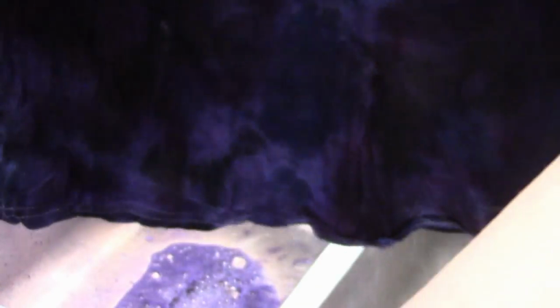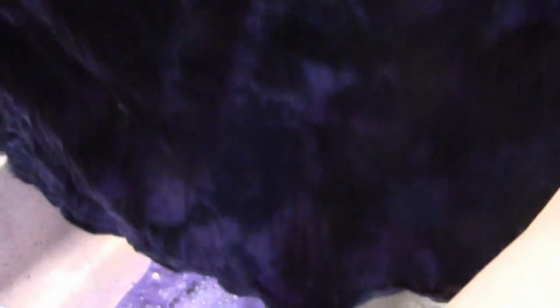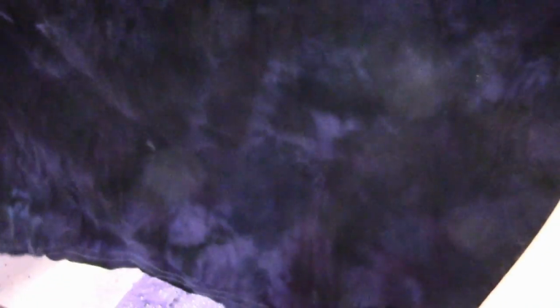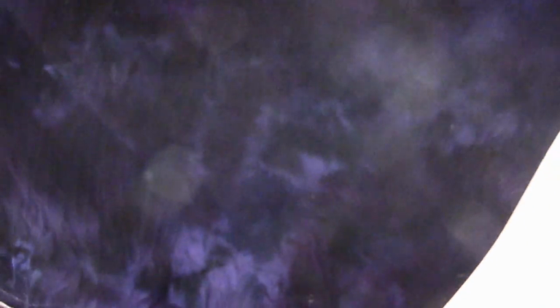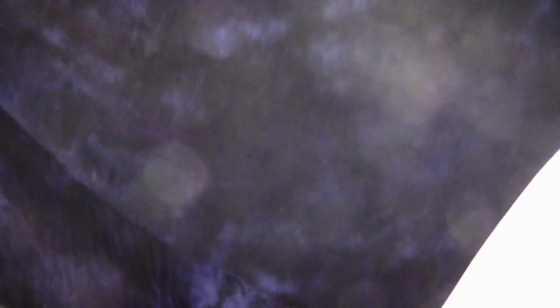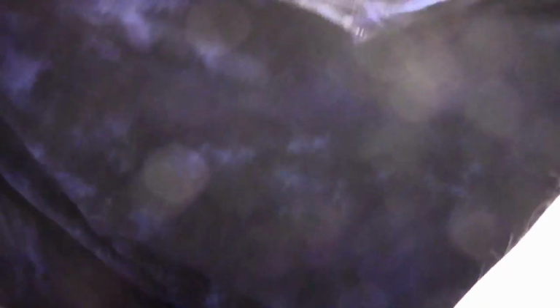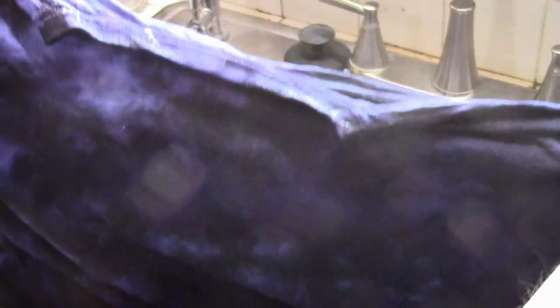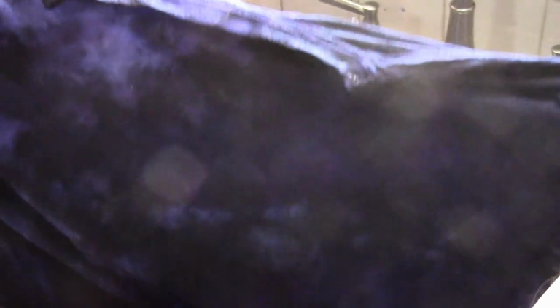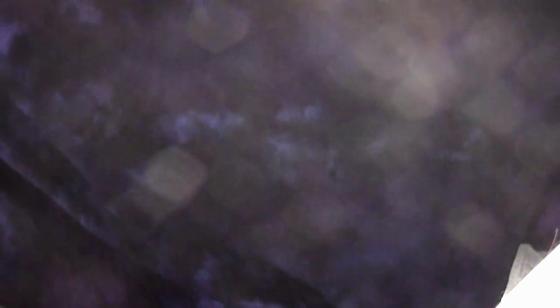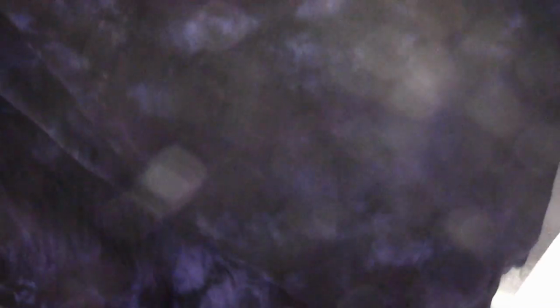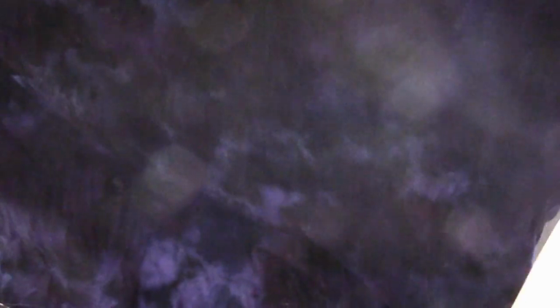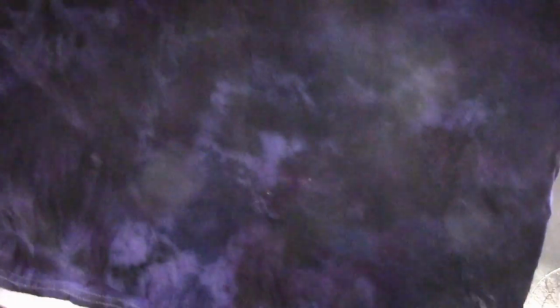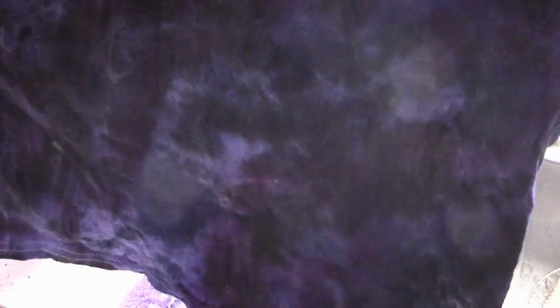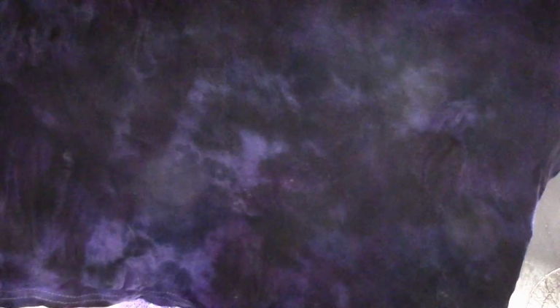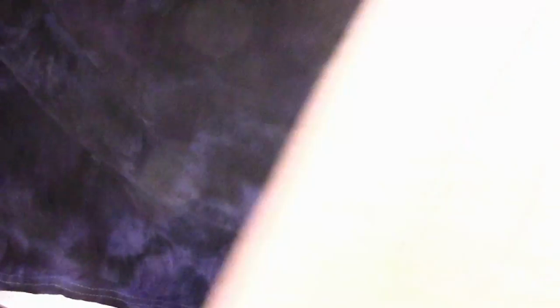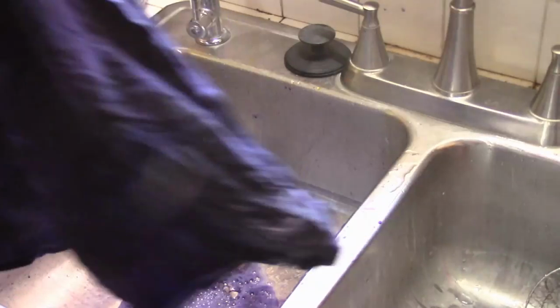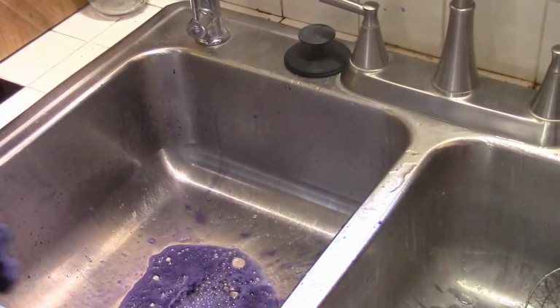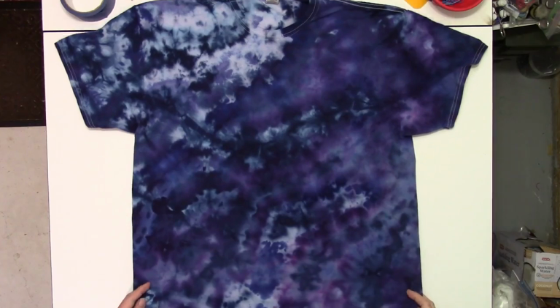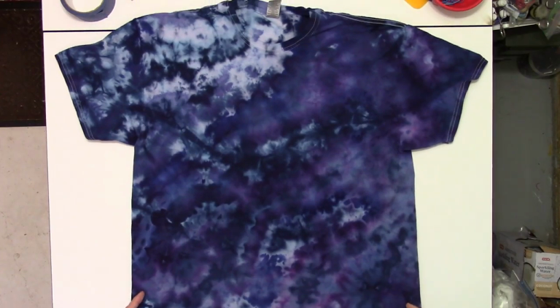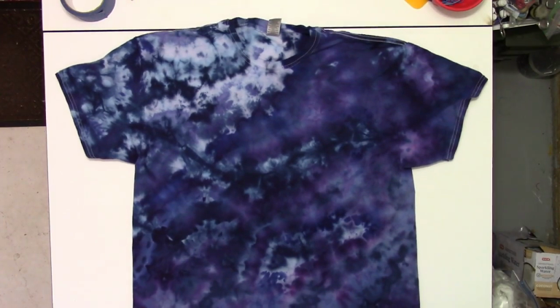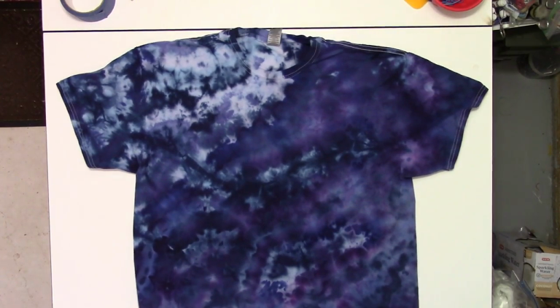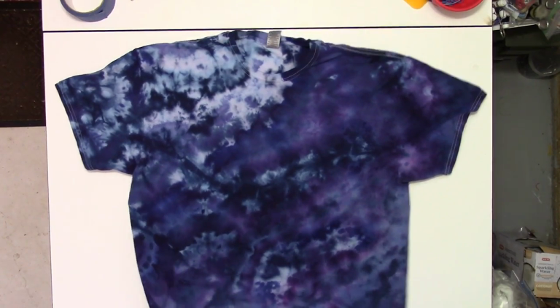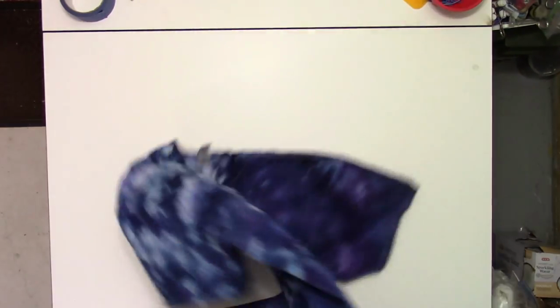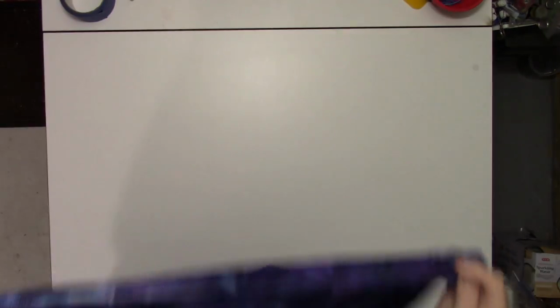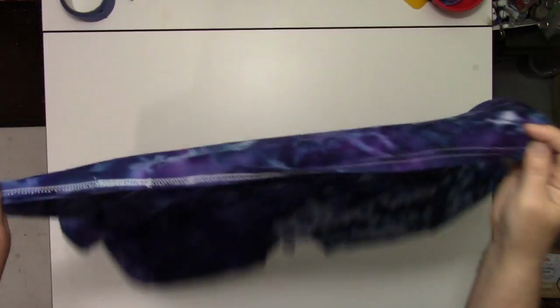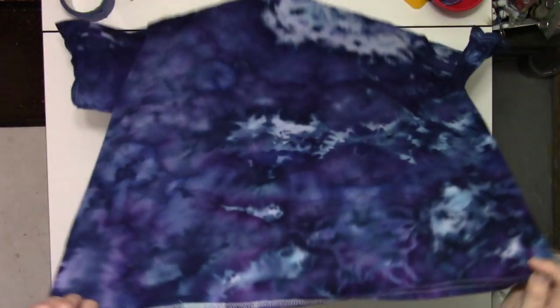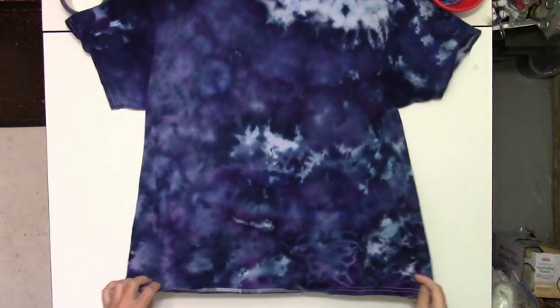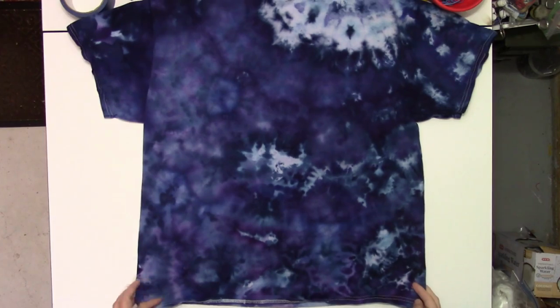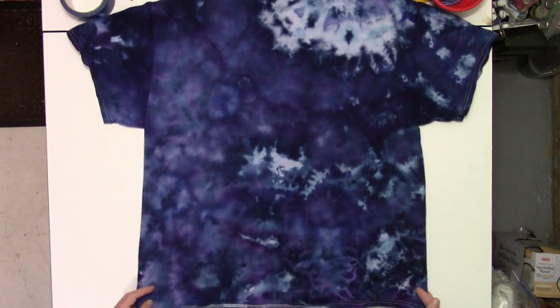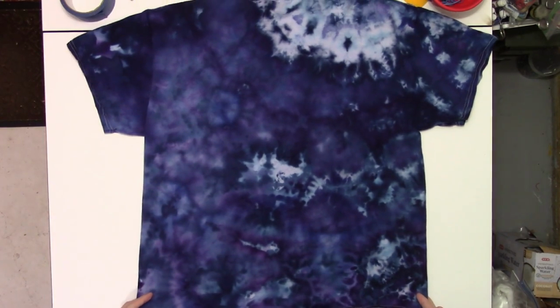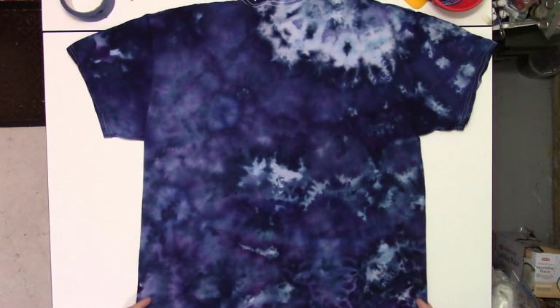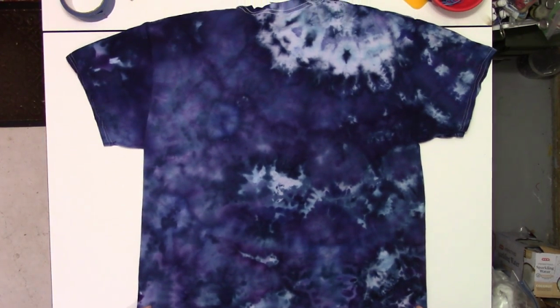That's what it looks like currently. I'll go throw this in and we'll take a final look. Here we have the front, and here we have the back.